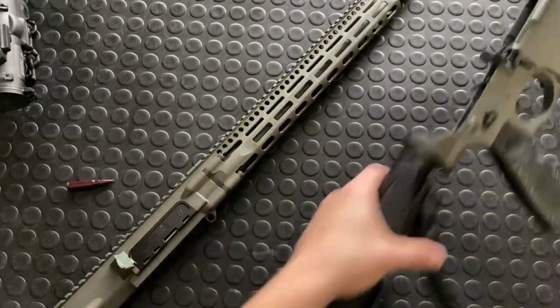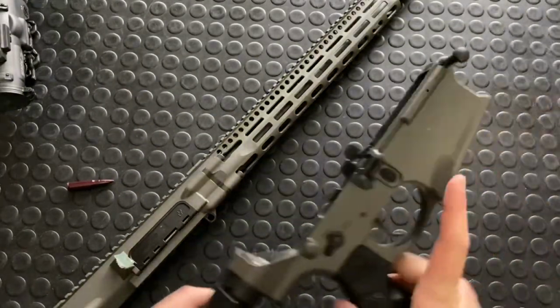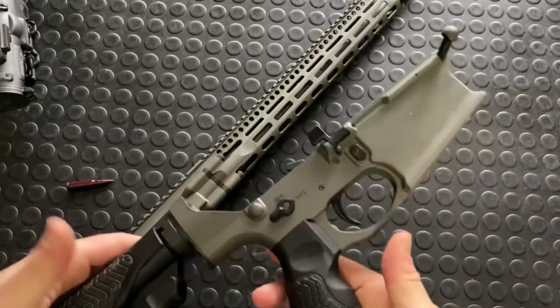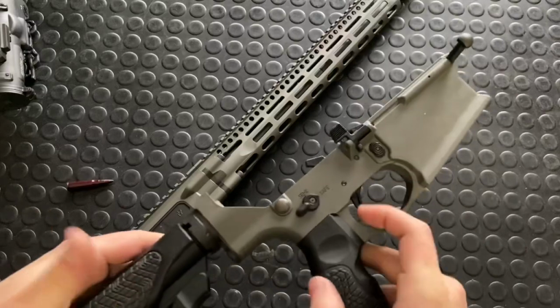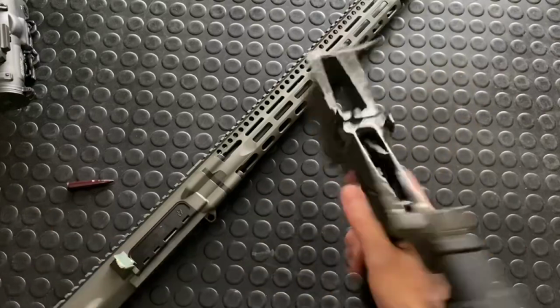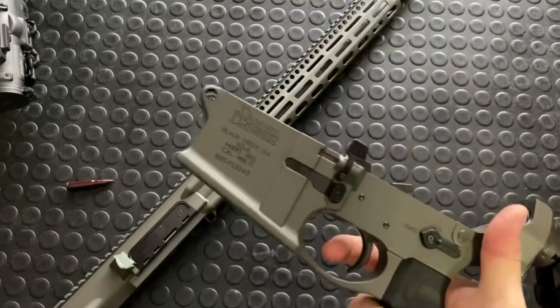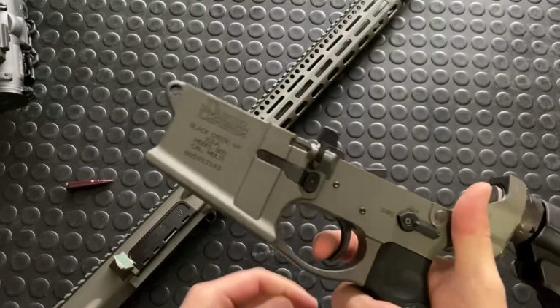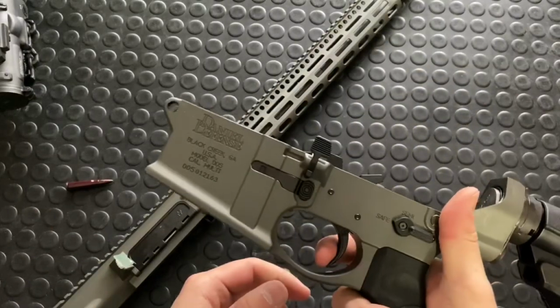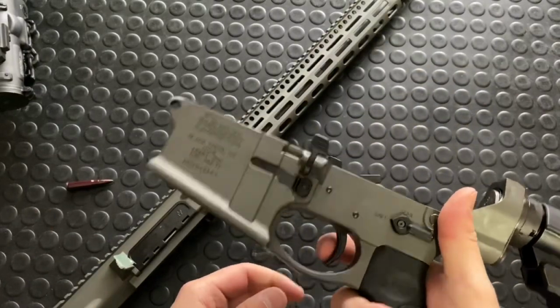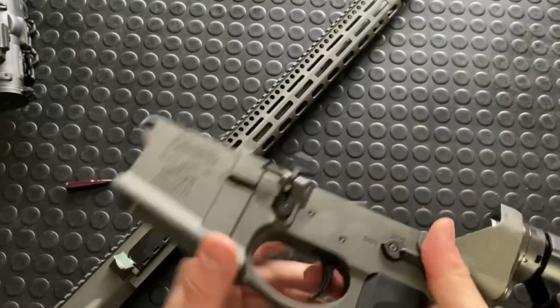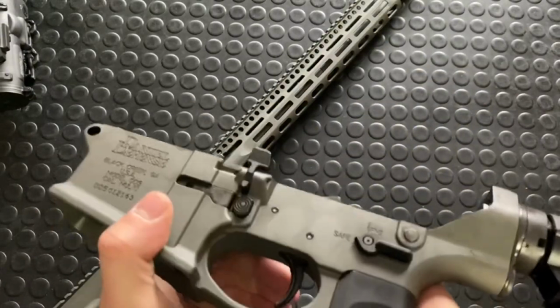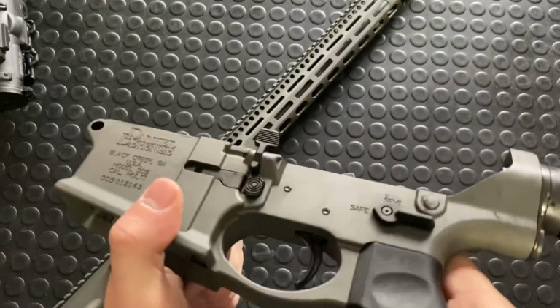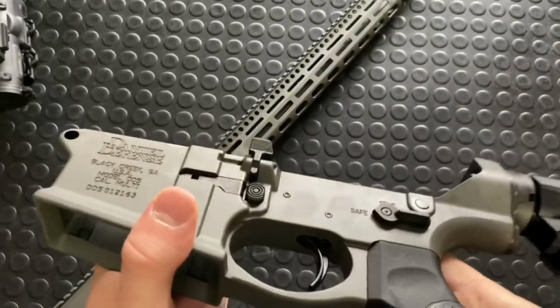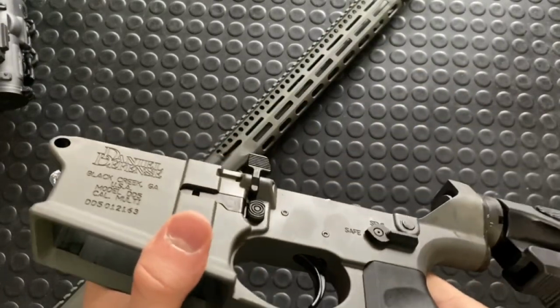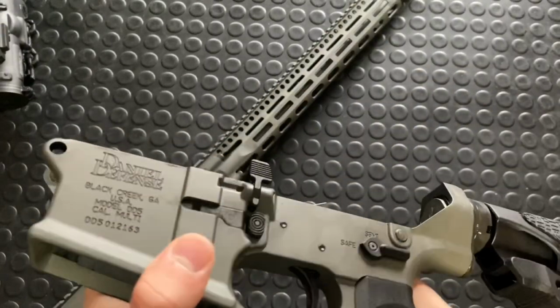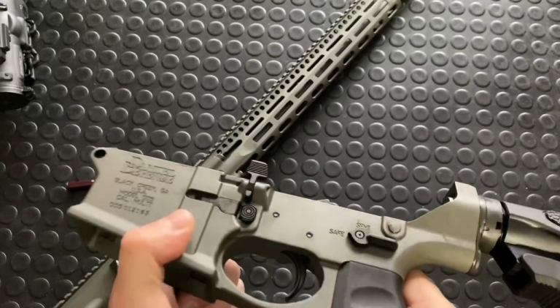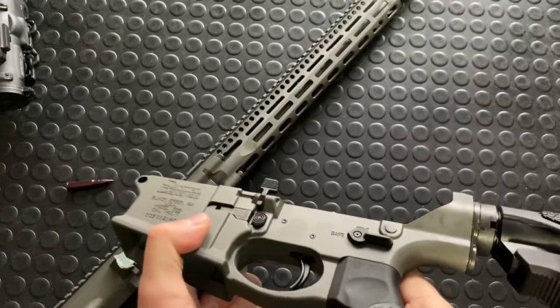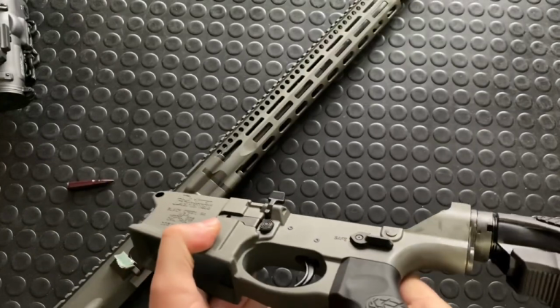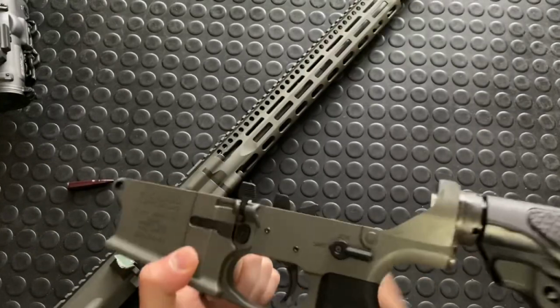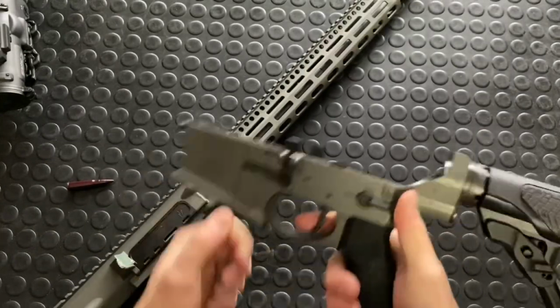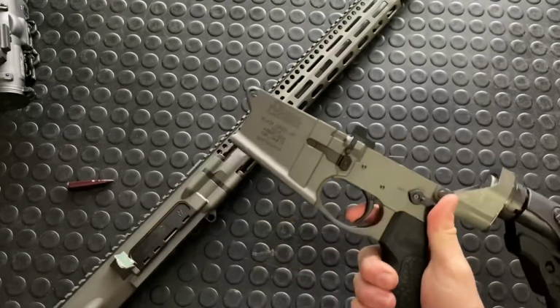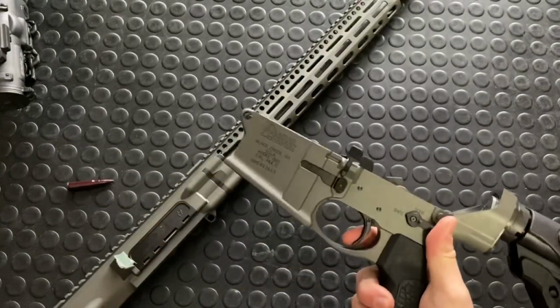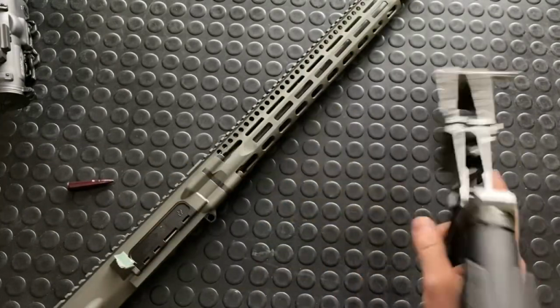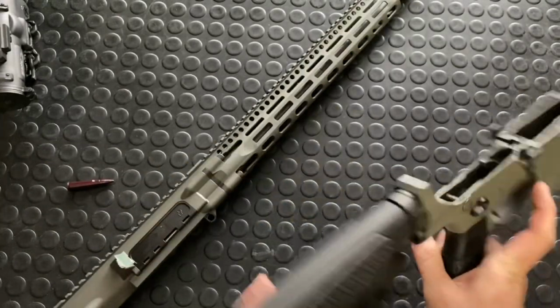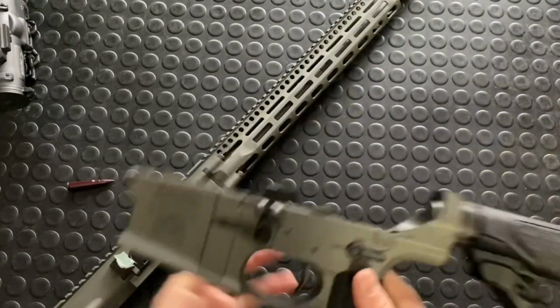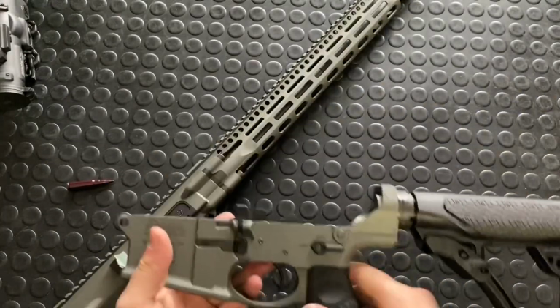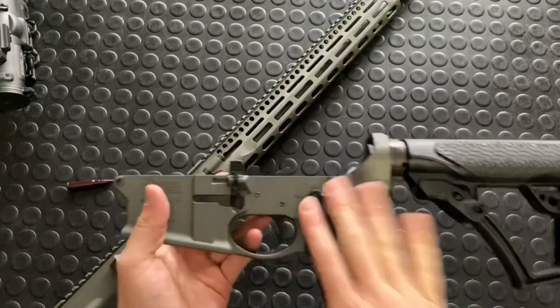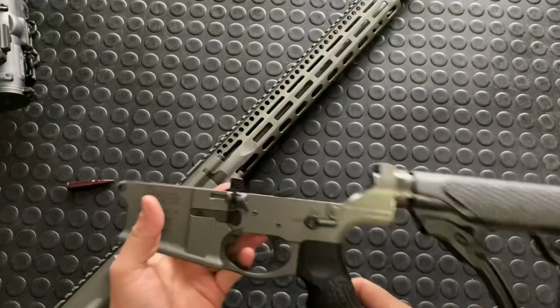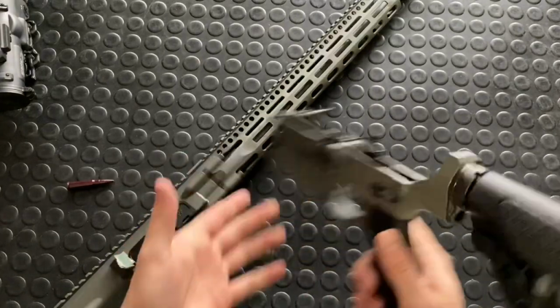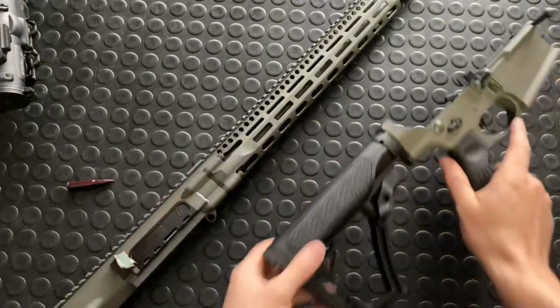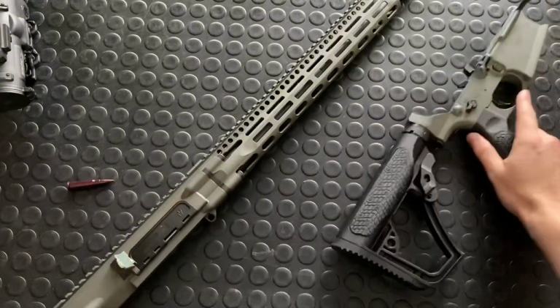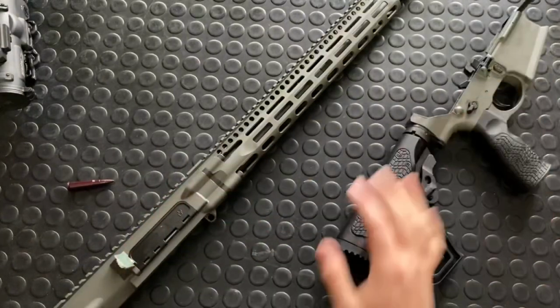One of the most important things here is the trigger, and the trigger is pretty phenomenal. It is a Geissele SSA, I believe — two stage. Quite a nice trigger. I'll do a trigger pull when I put this thing back together and do the function check.